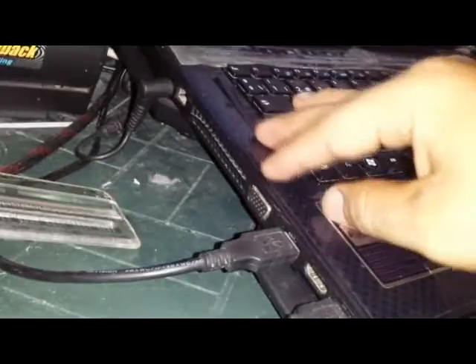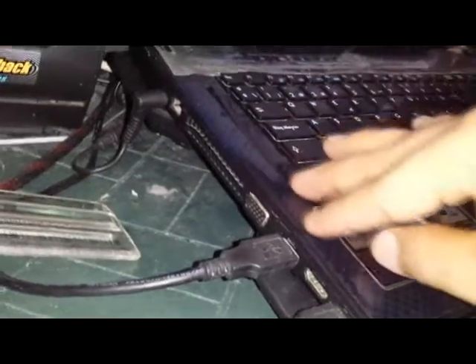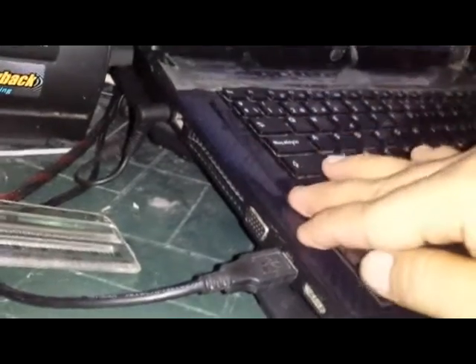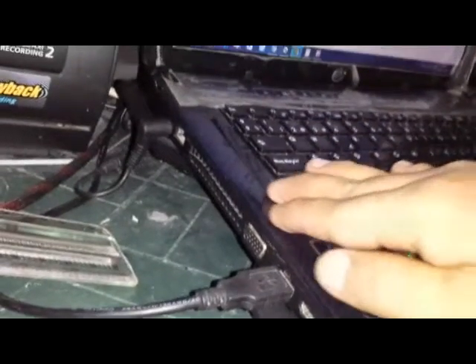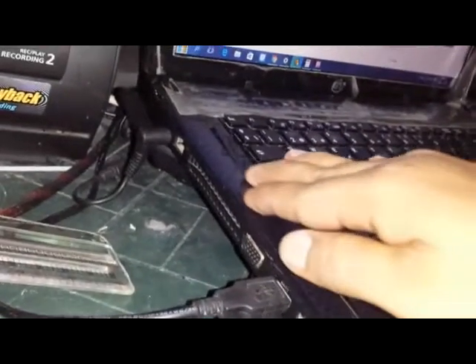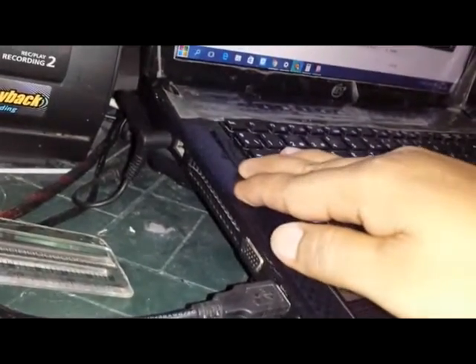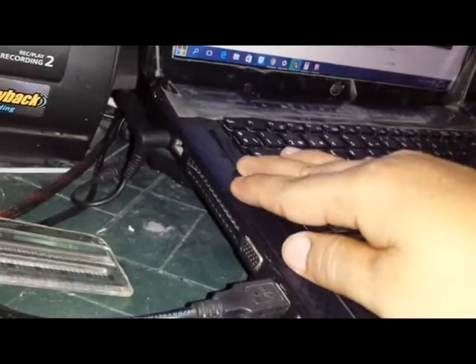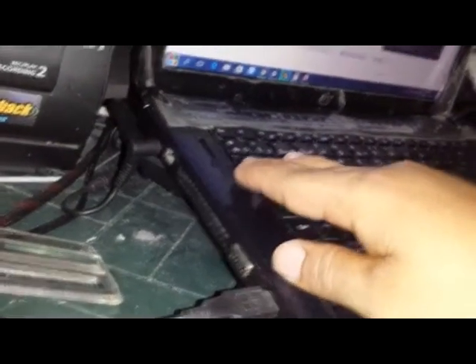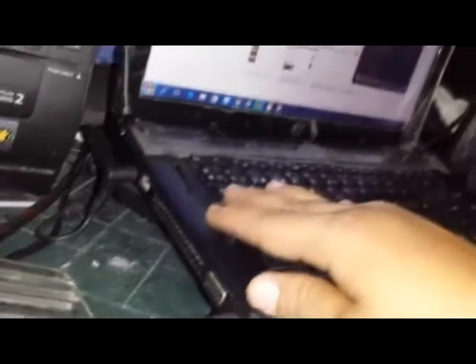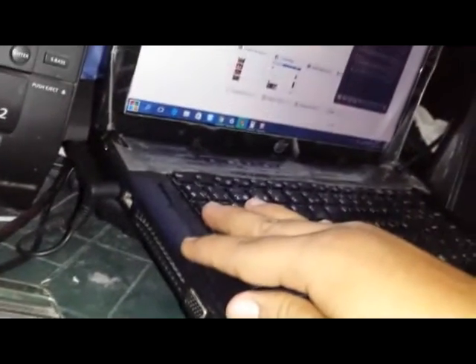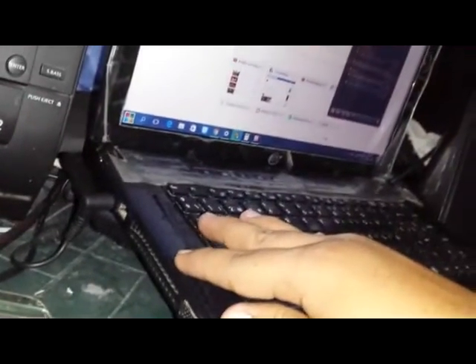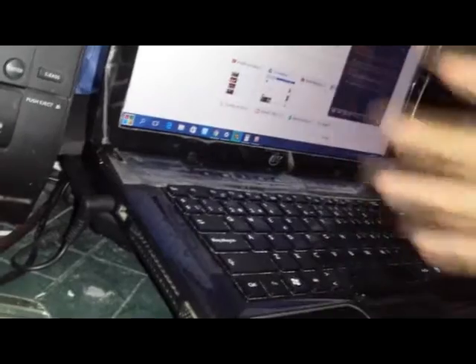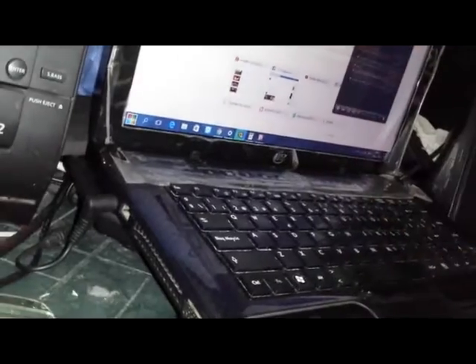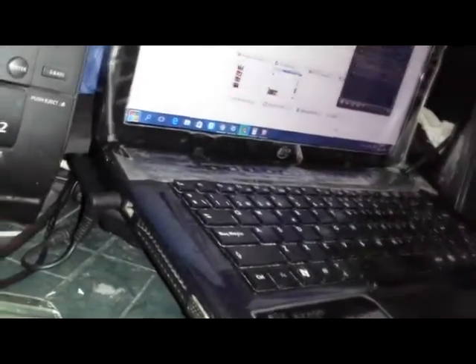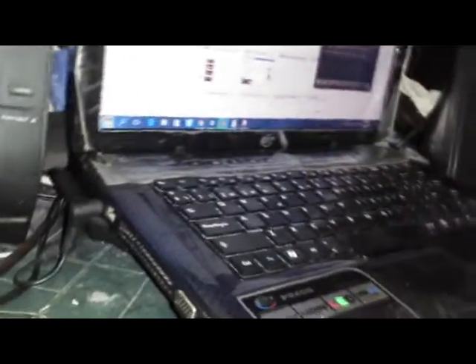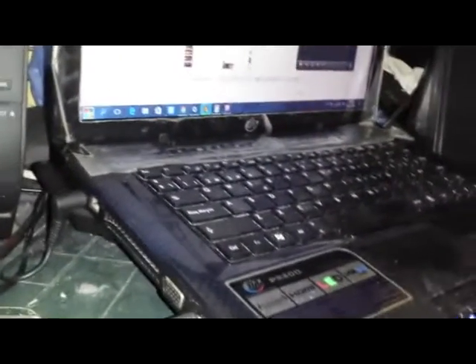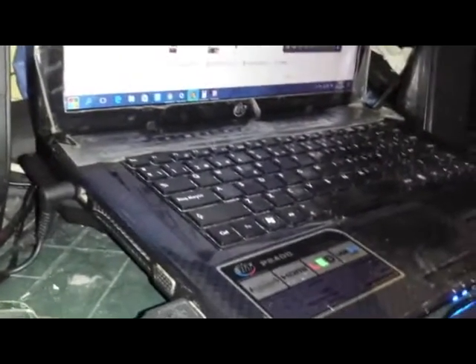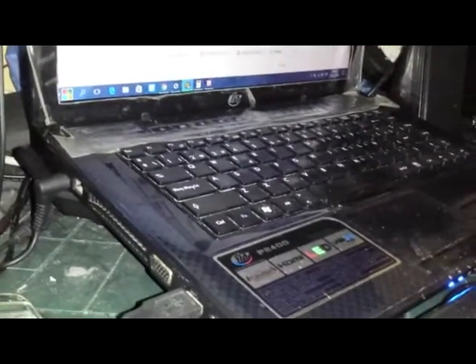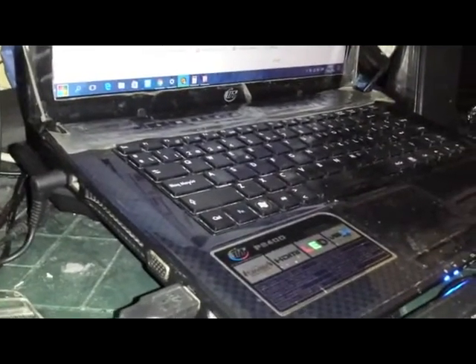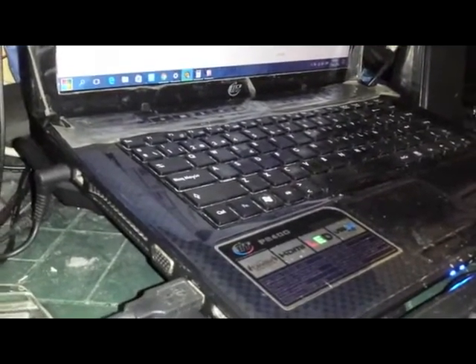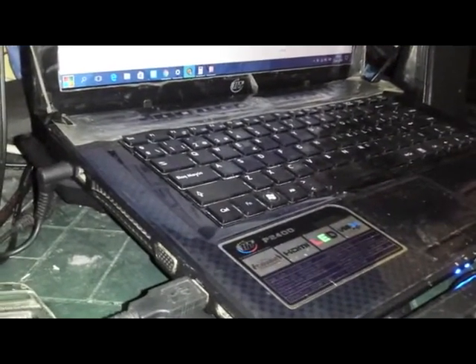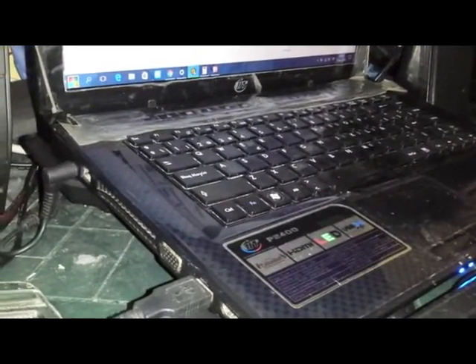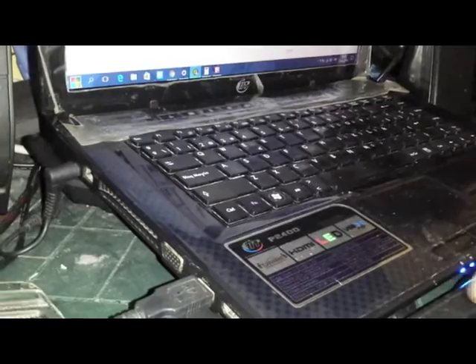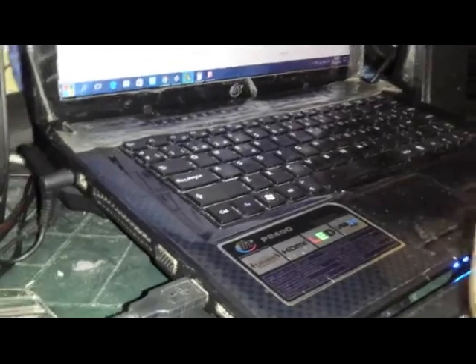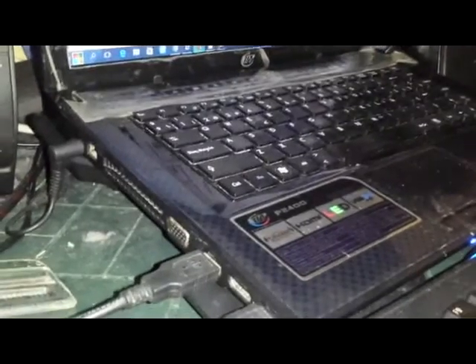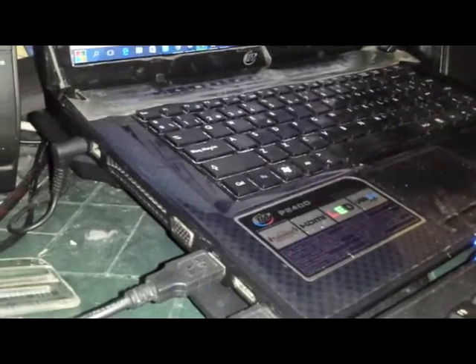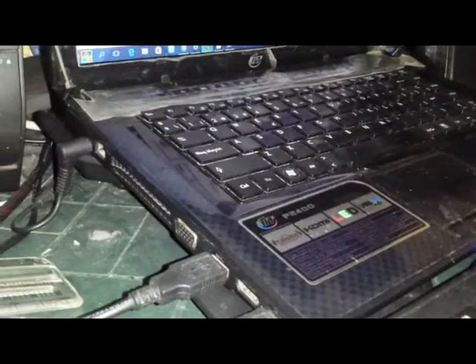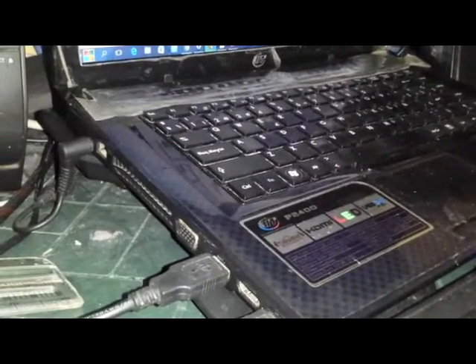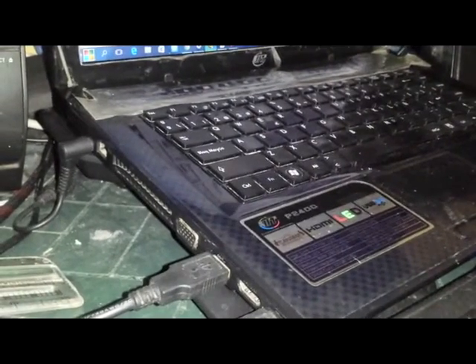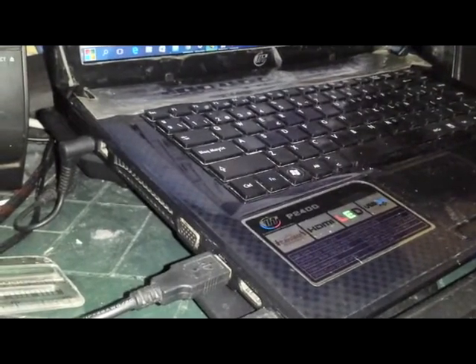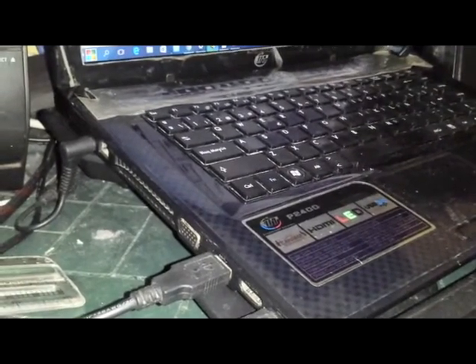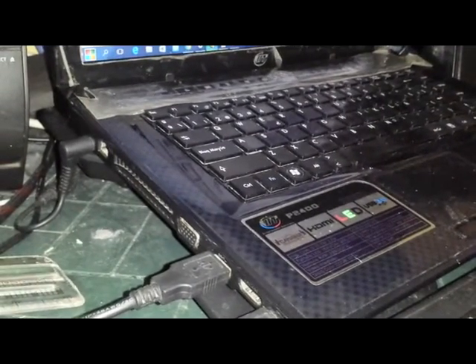Entonces, cuando juegas videojuegos o levantas gráficos pesados, la computadora tiende a alentarse. Pero esto lo hace para no morir. En este caso, muchas personas le compran el cooler y algunas, bueno, a mí no me ha mejorado nada.